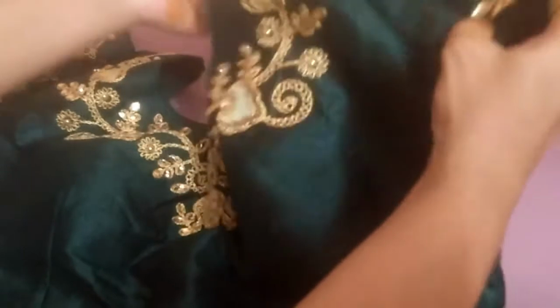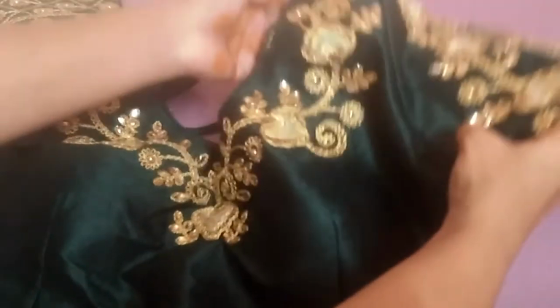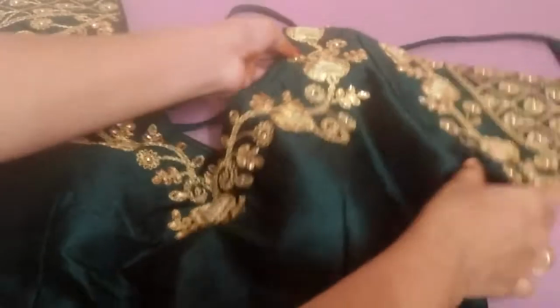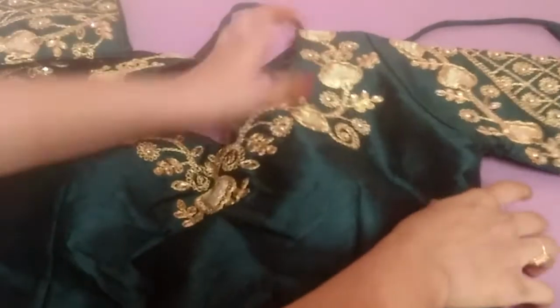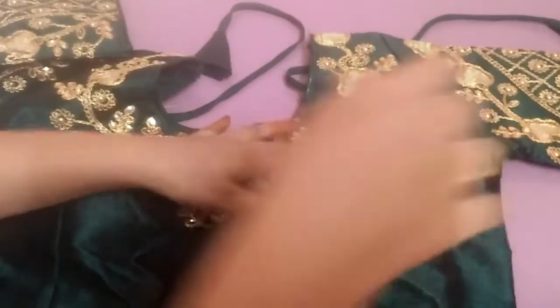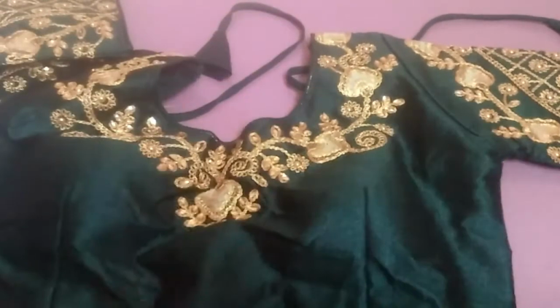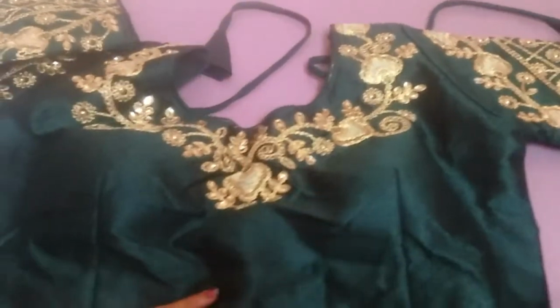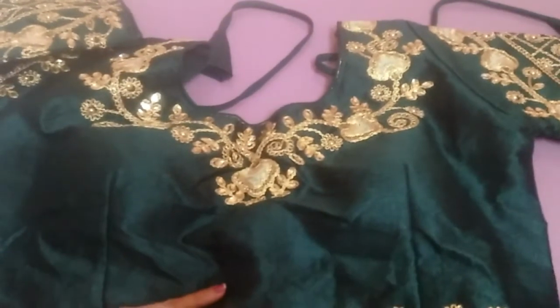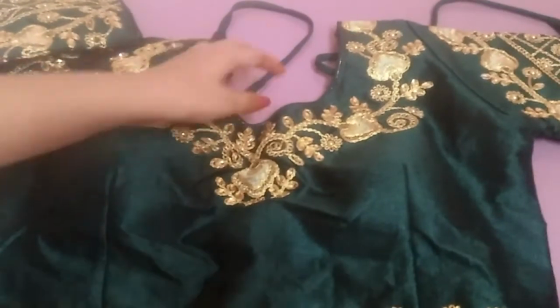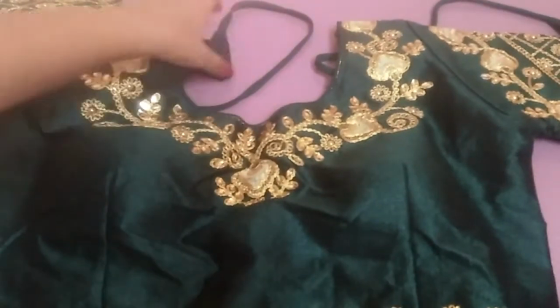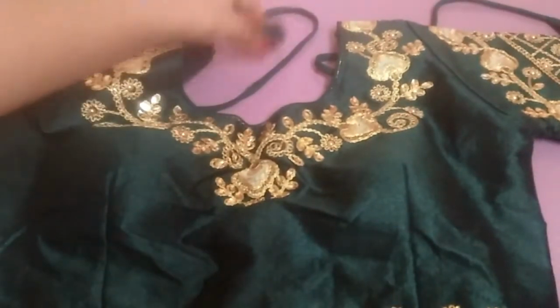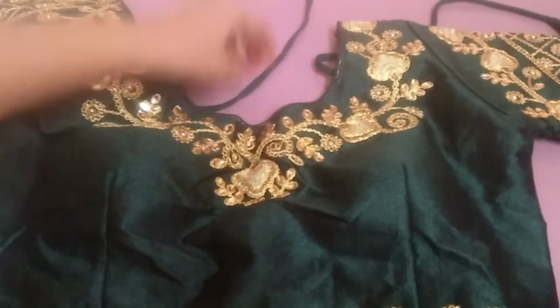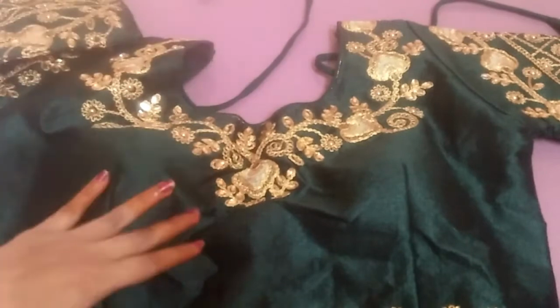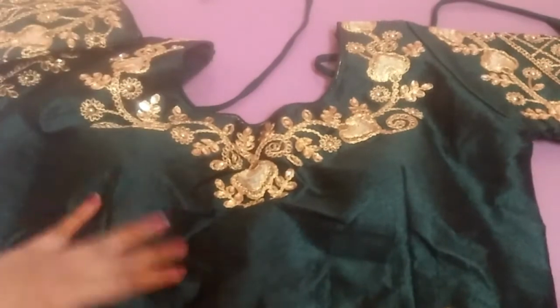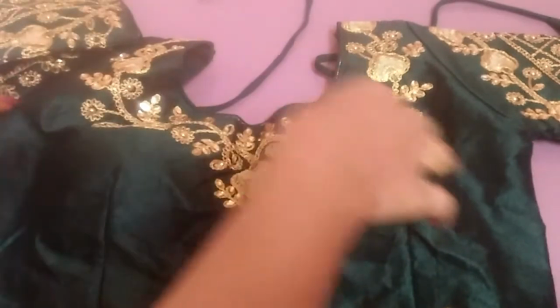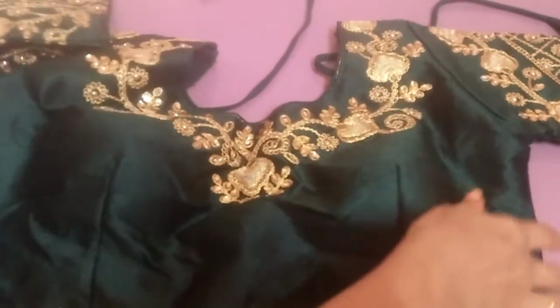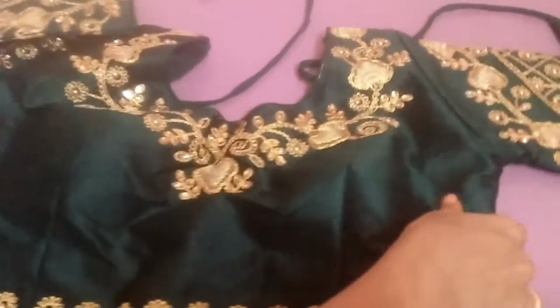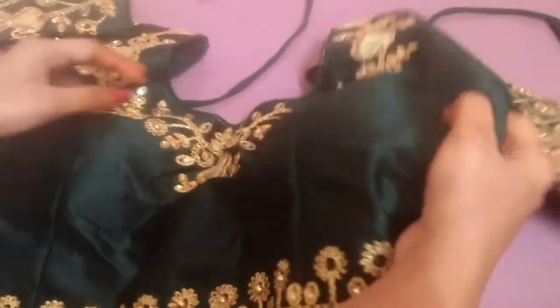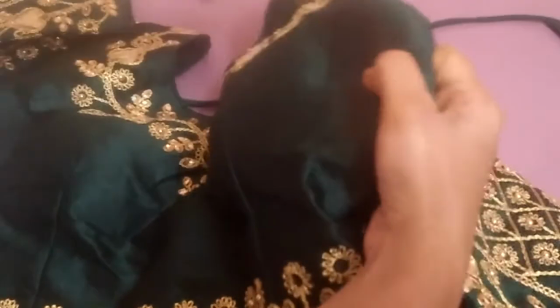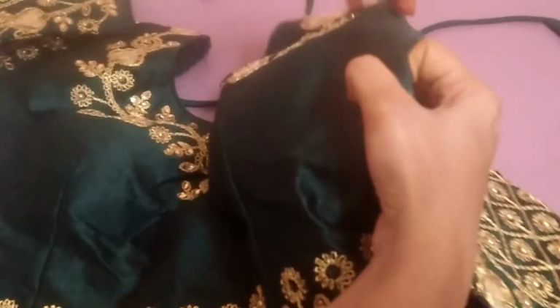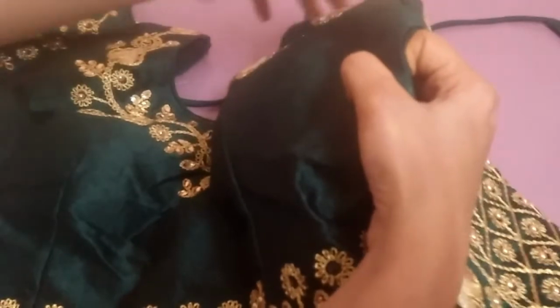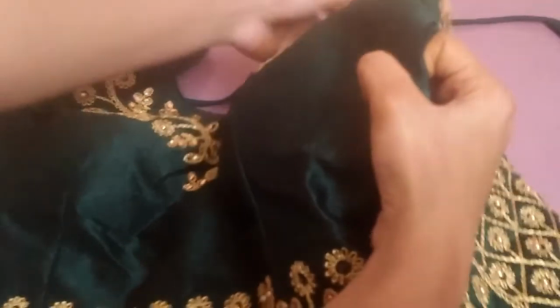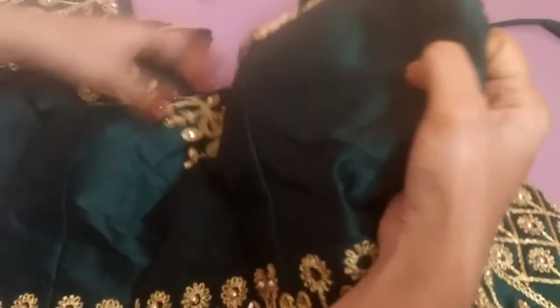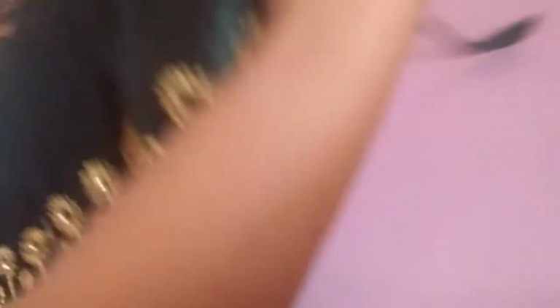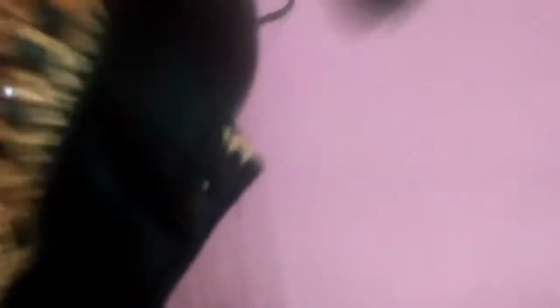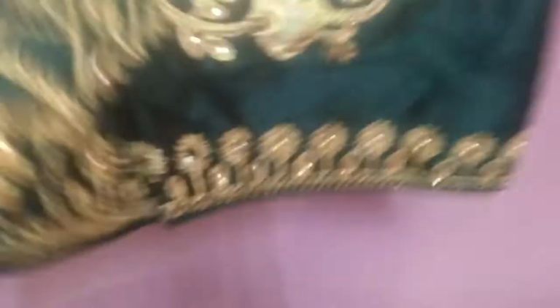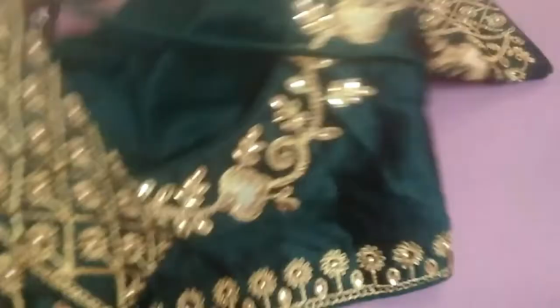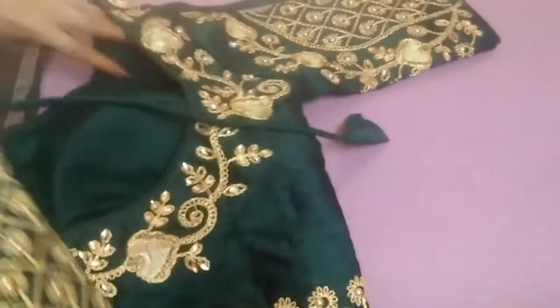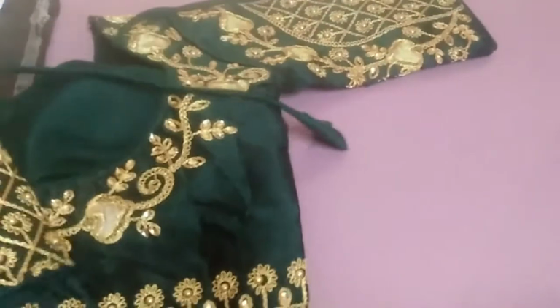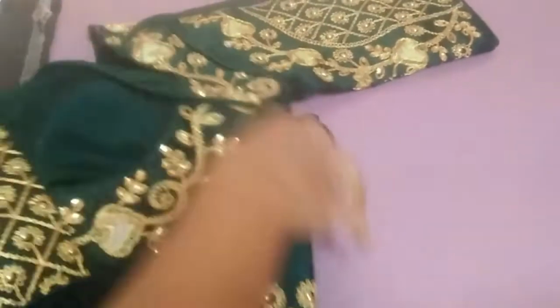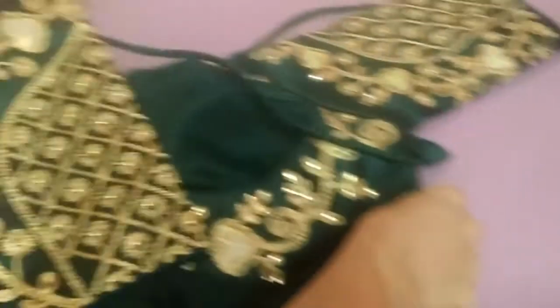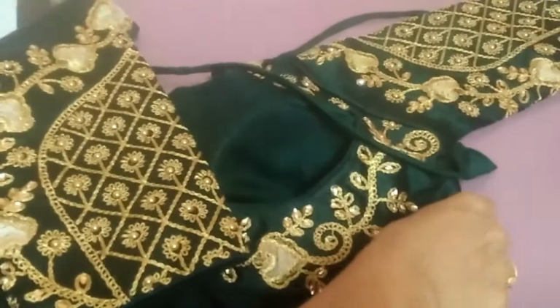I will check if I buy this blouse for 380 rupees. The blouse has a grand look for 380 rupees. I have to look at the top of the blouse.